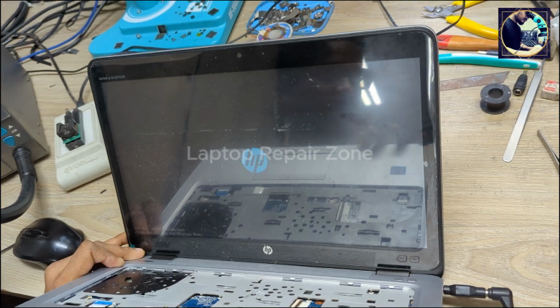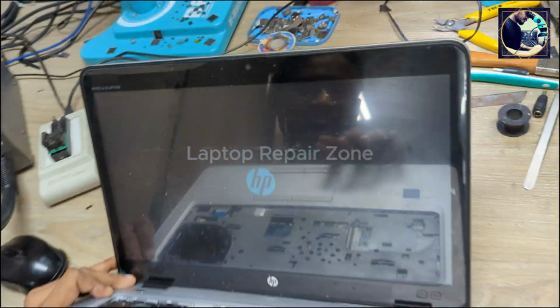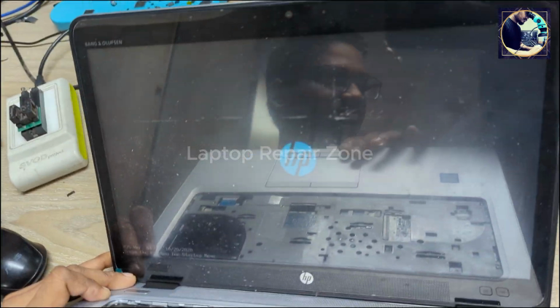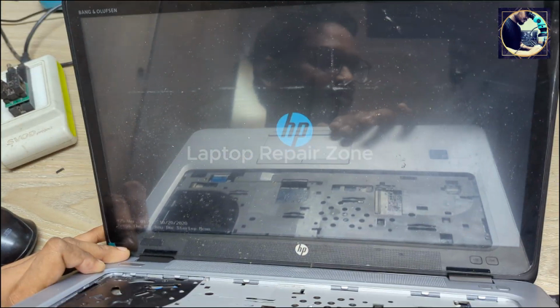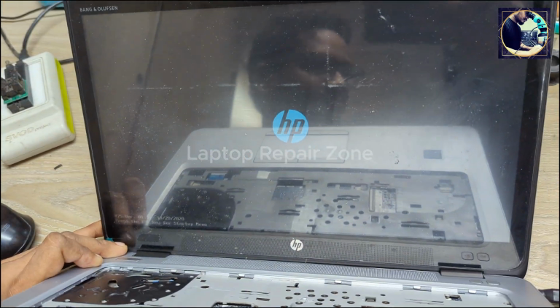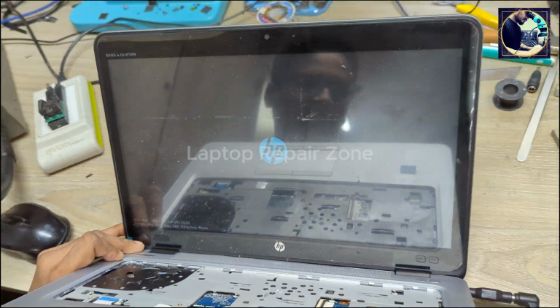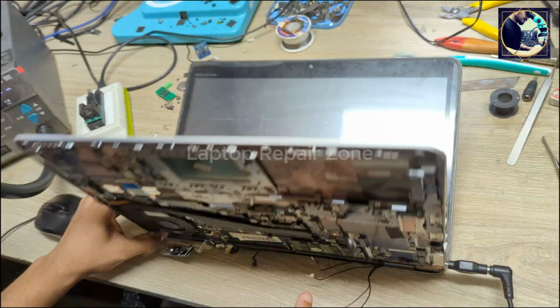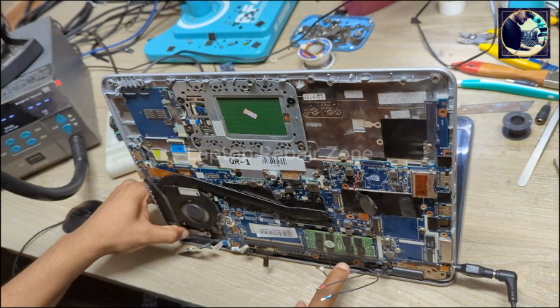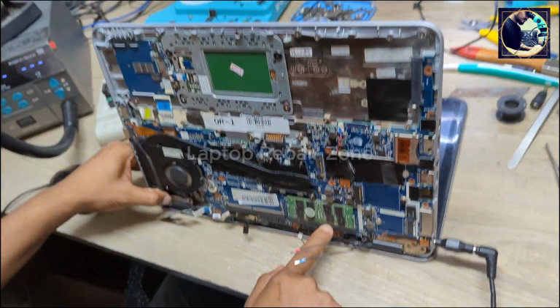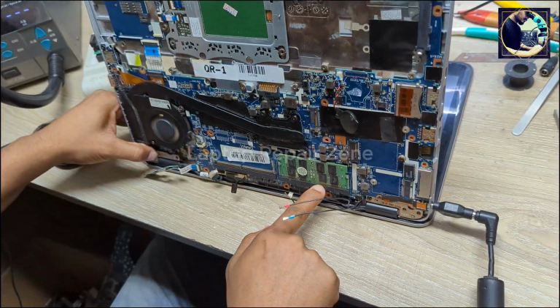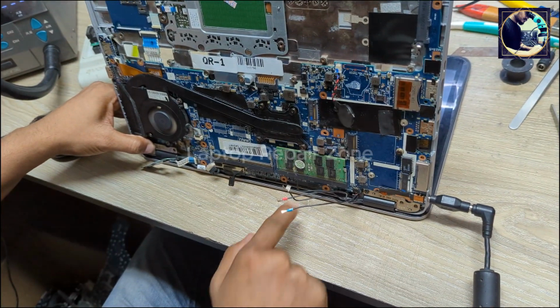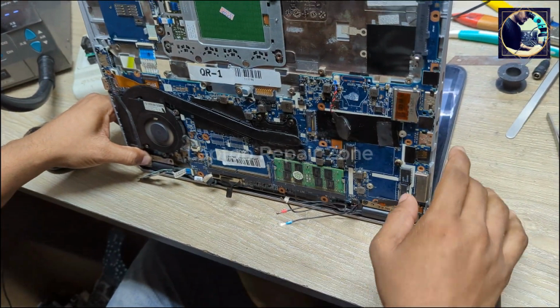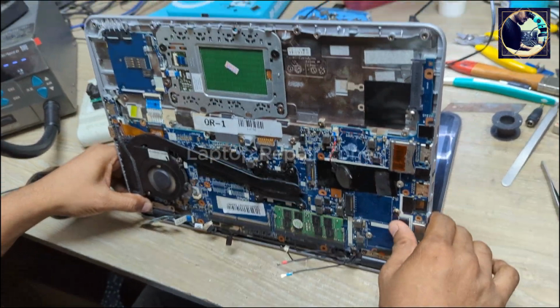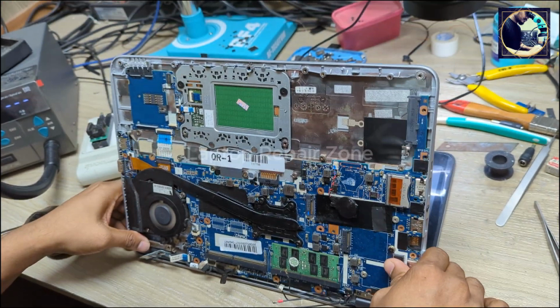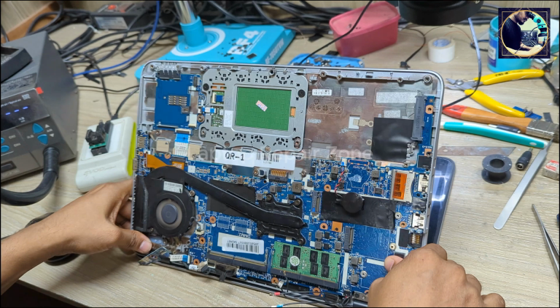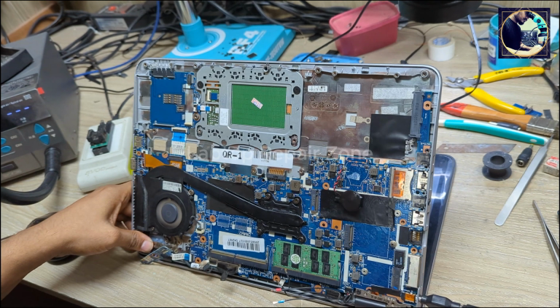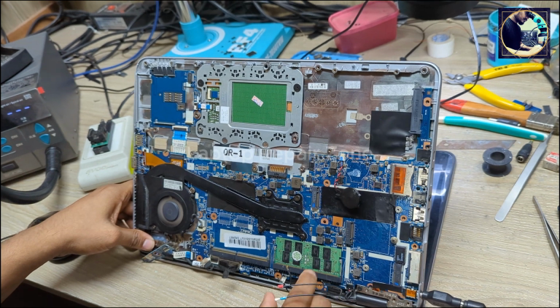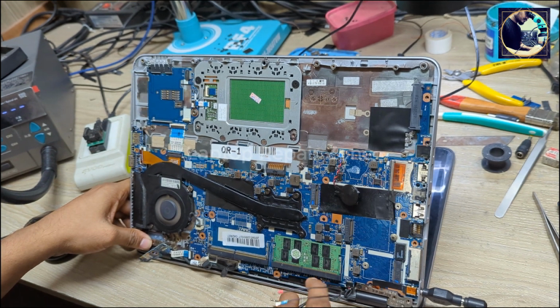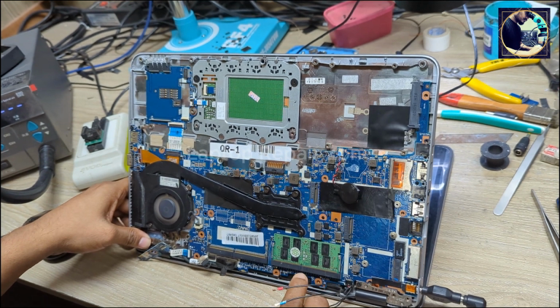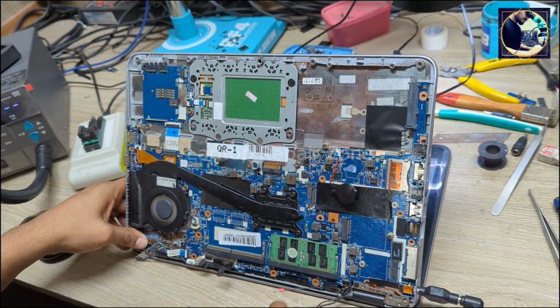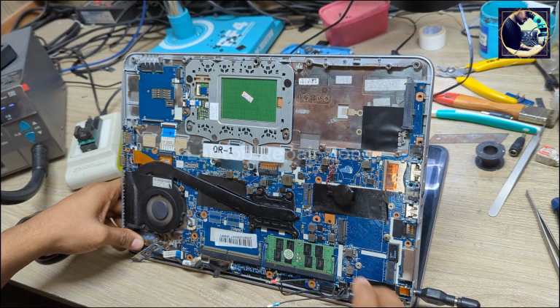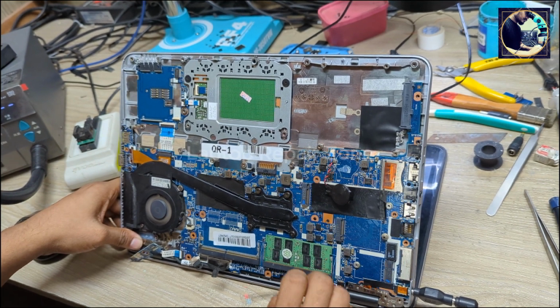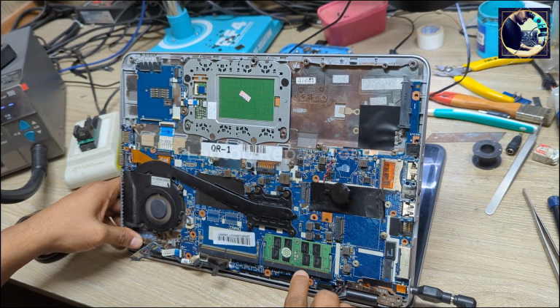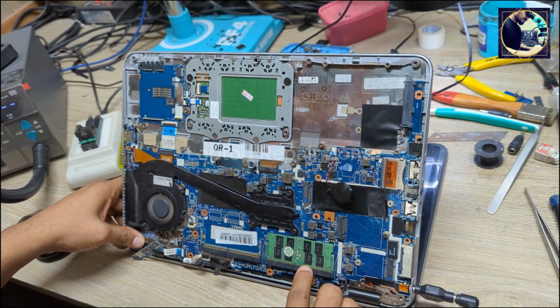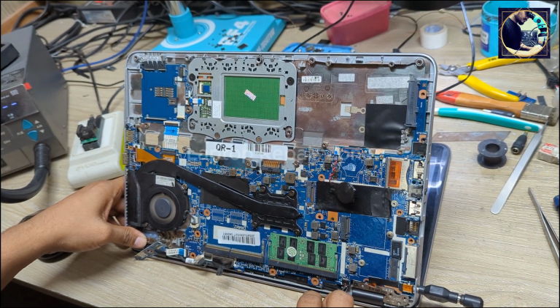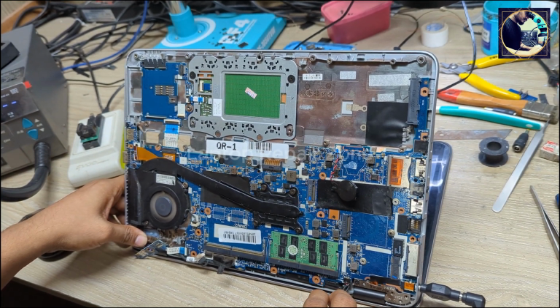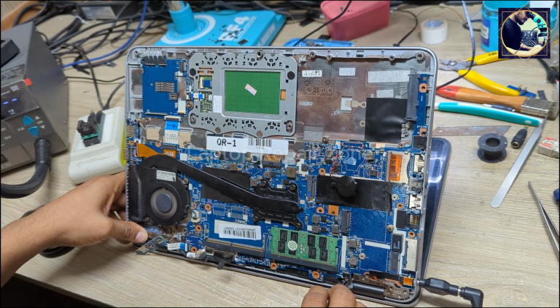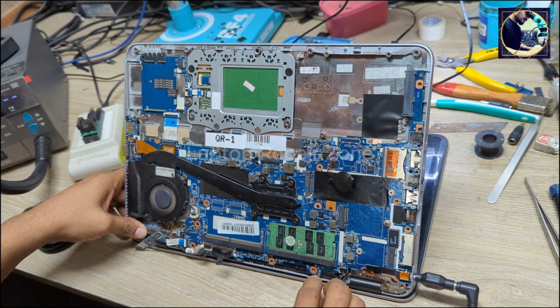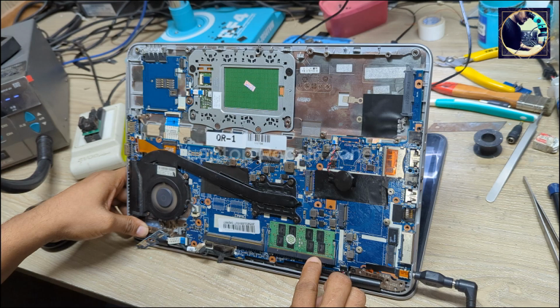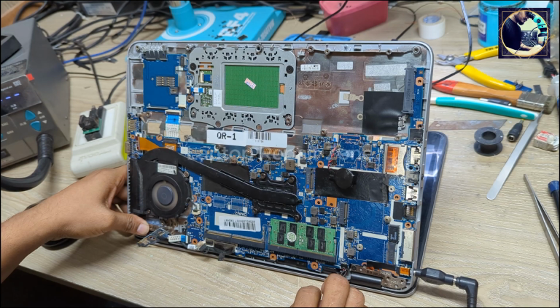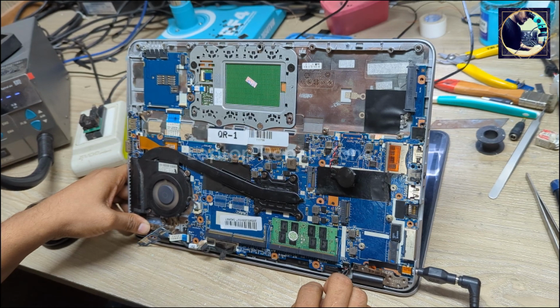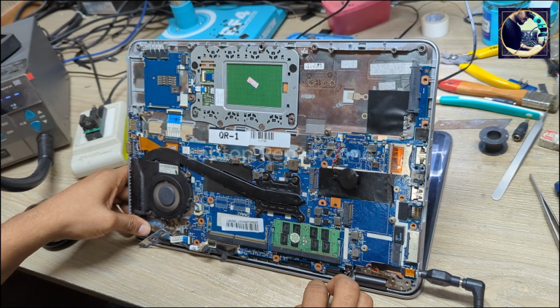We have the HP logo! We have the HP logo on this slot. So we successfully fixed this RAM slot by replacing two broken pins.